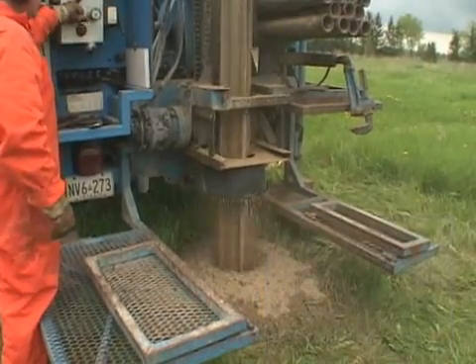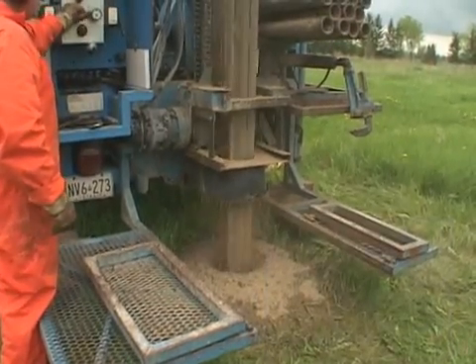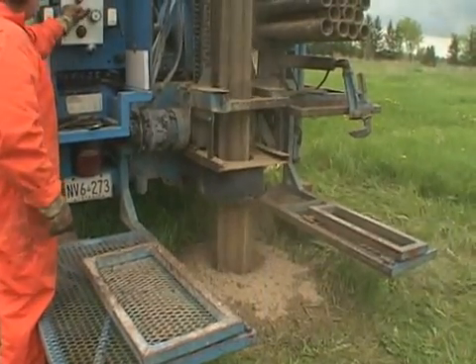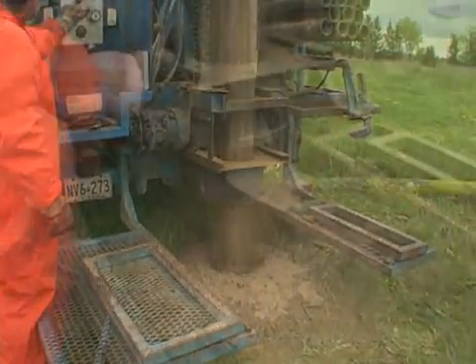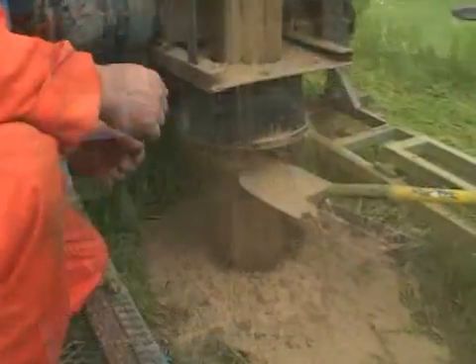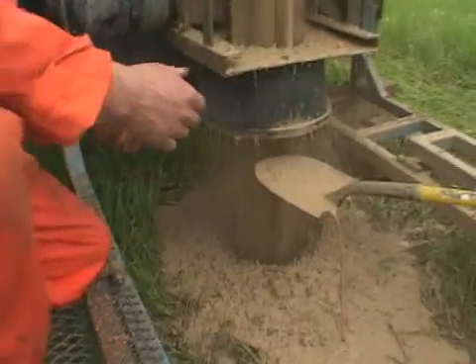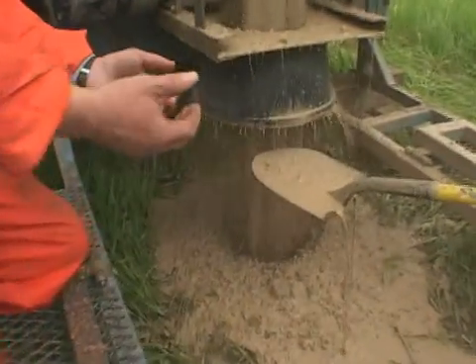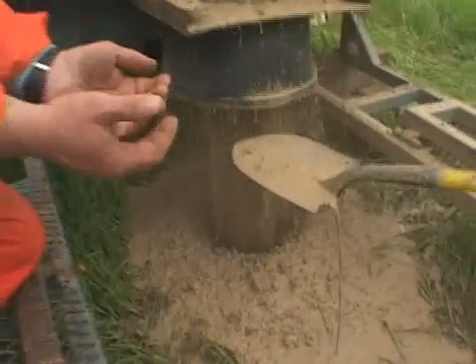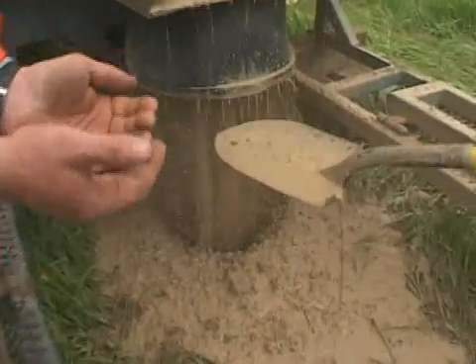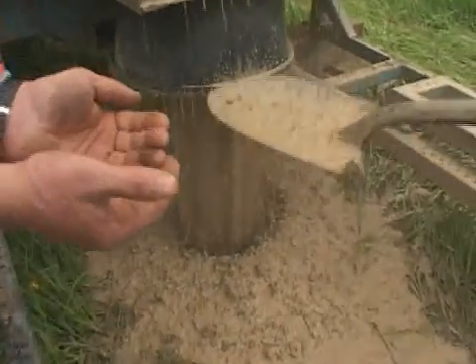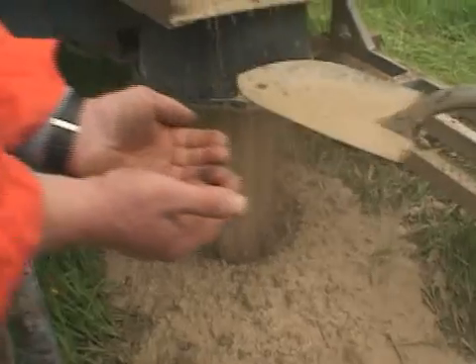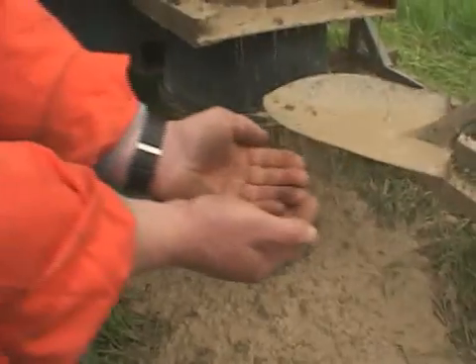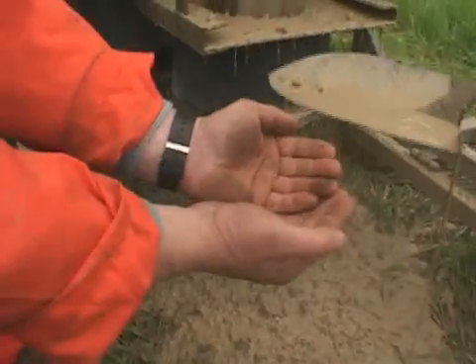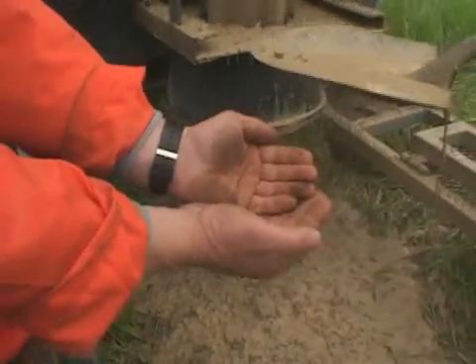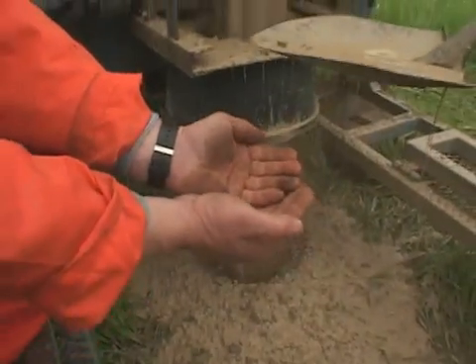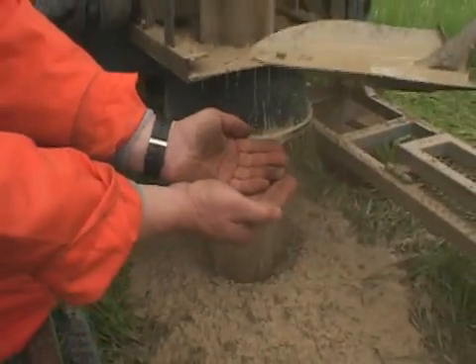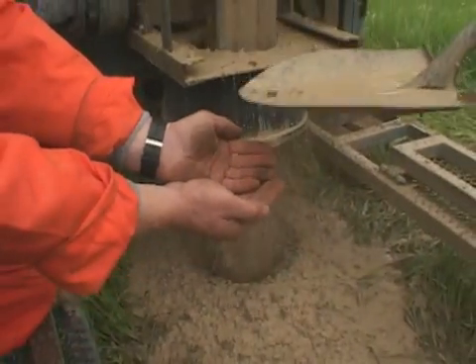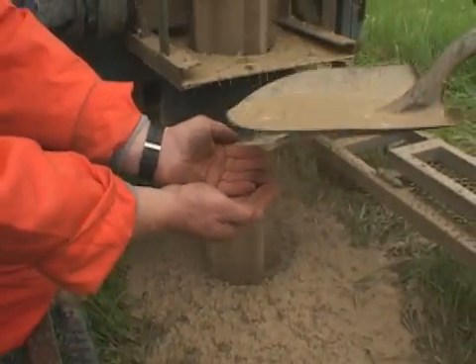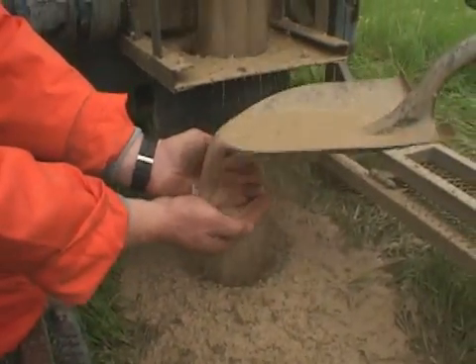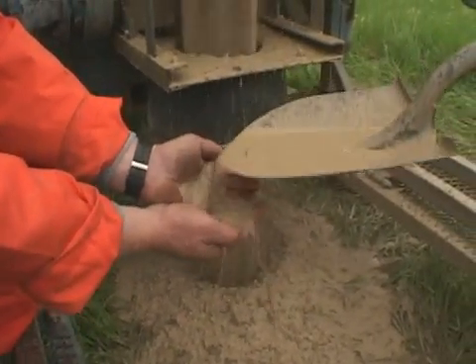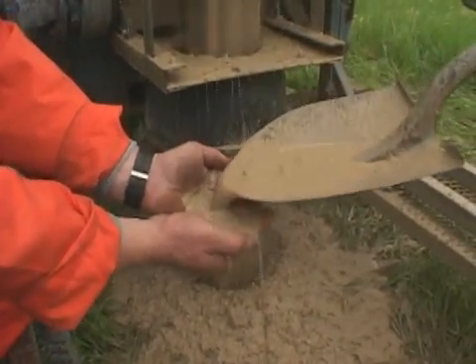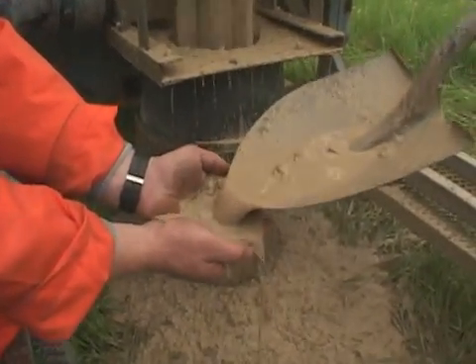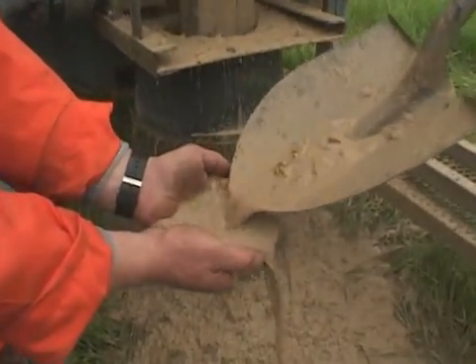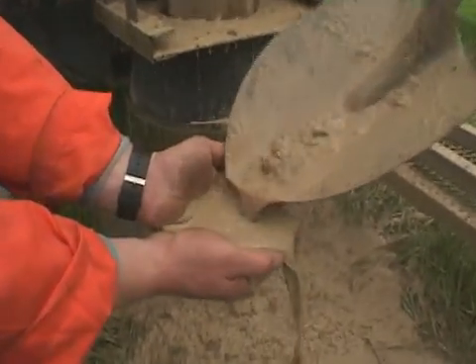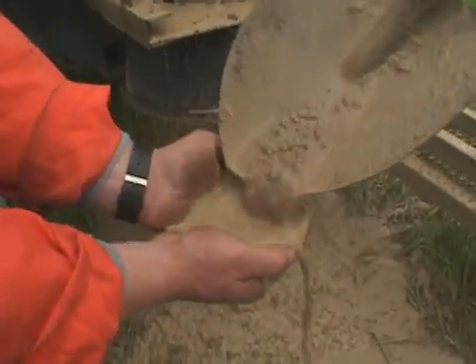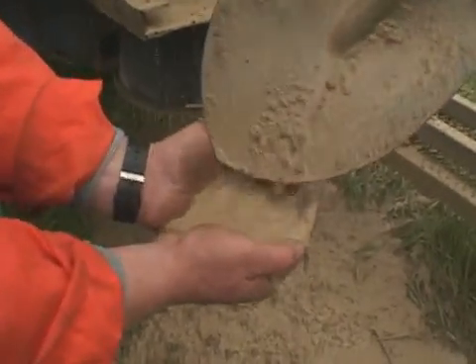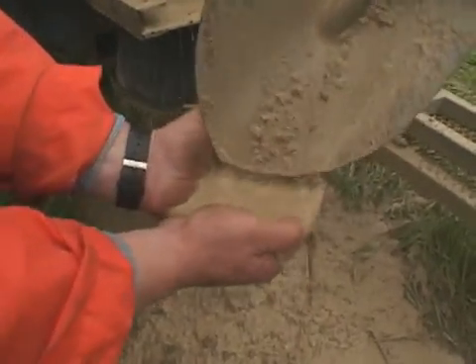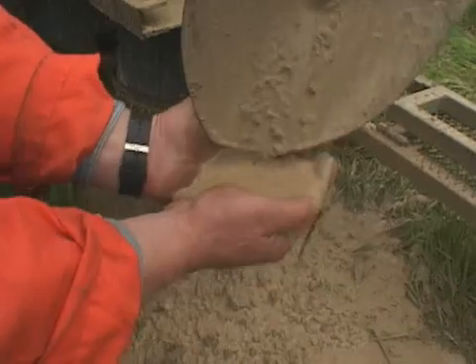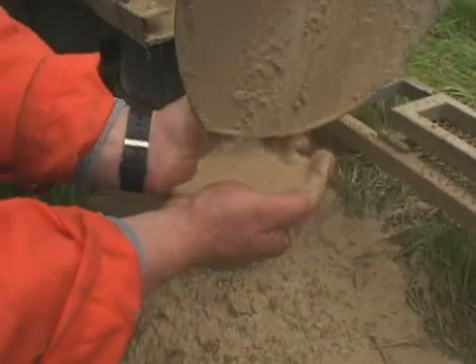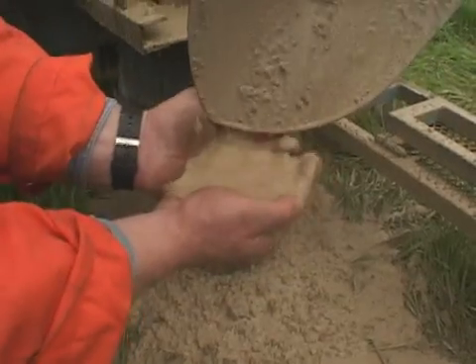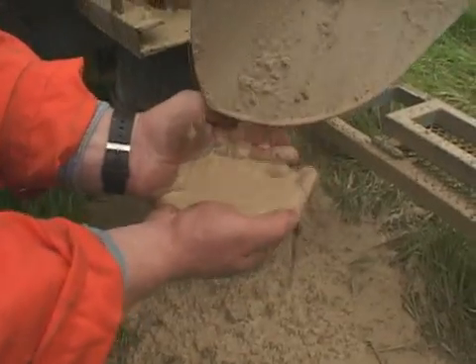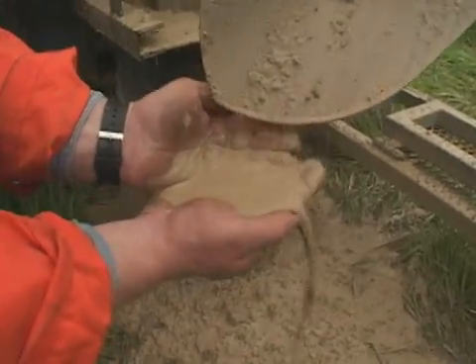Notice how the quality of the cuttings has changed. The addition of water has masked the cuttings, making it more difficult to identify the formations and record them accurately.